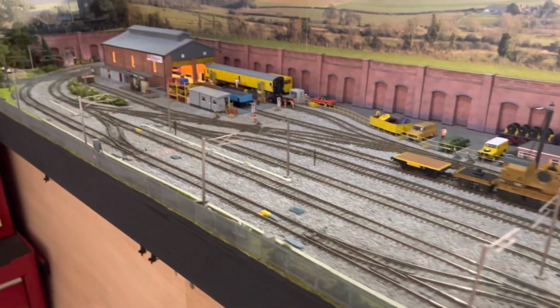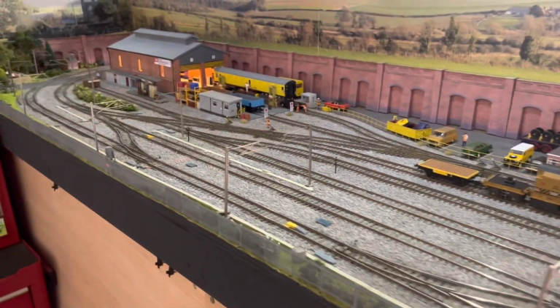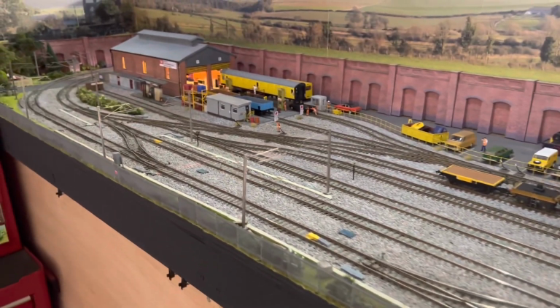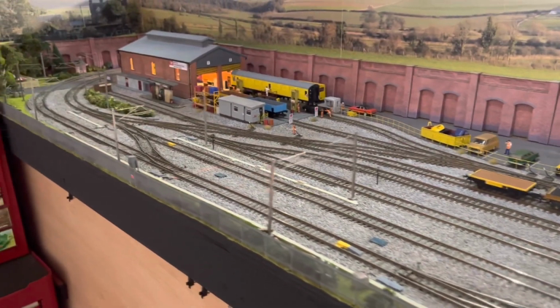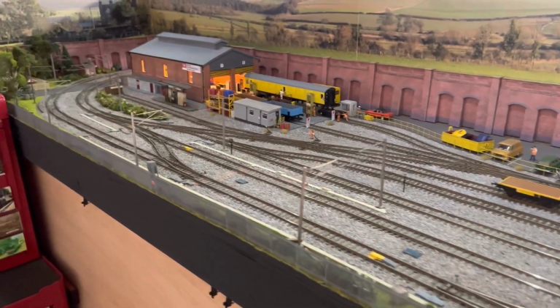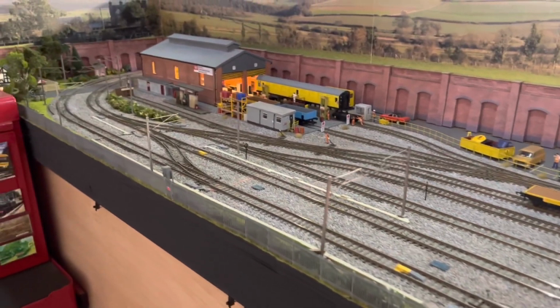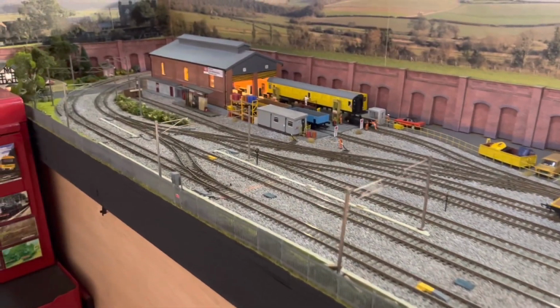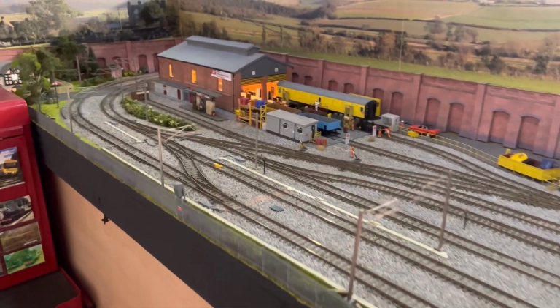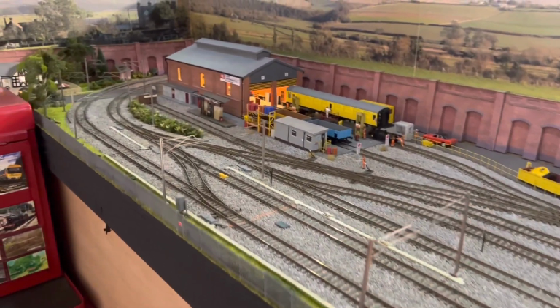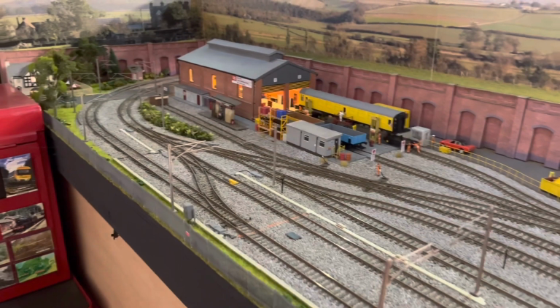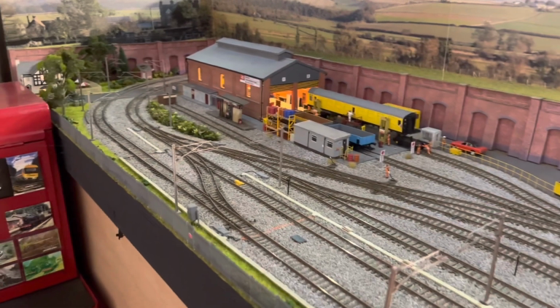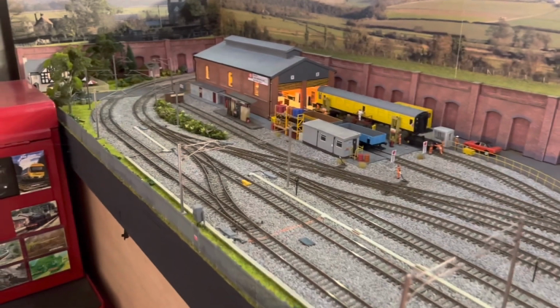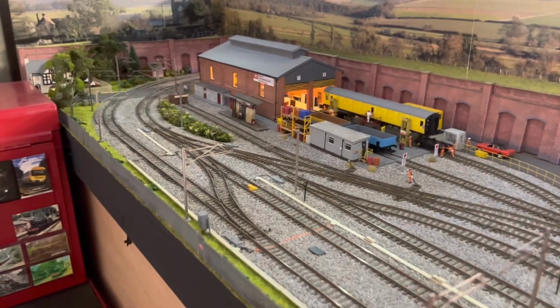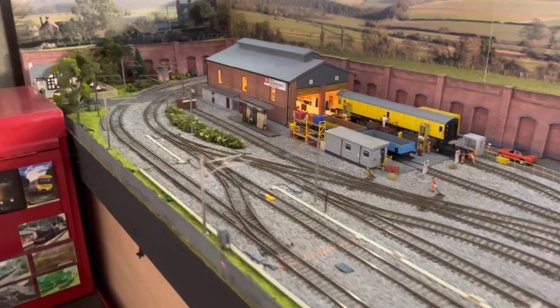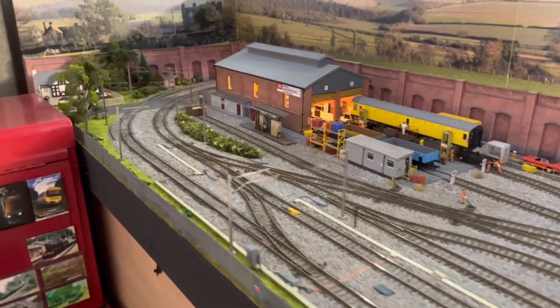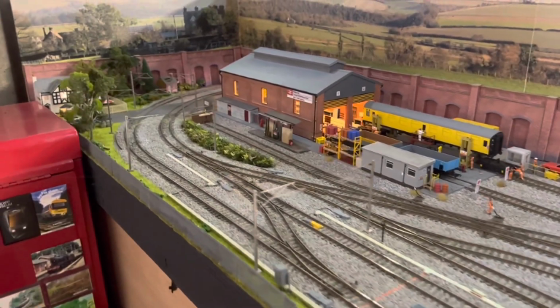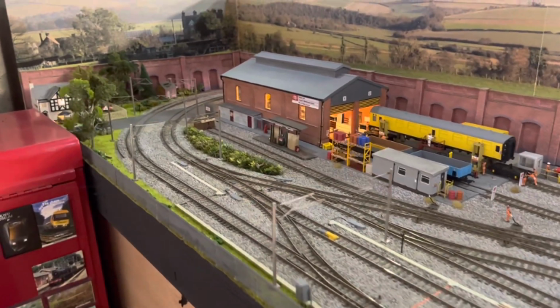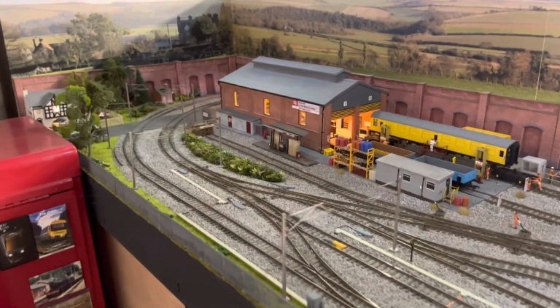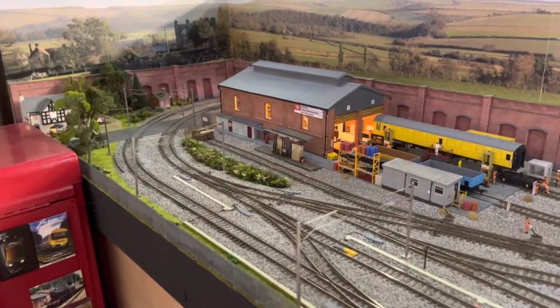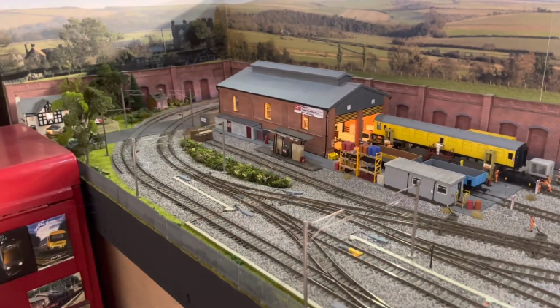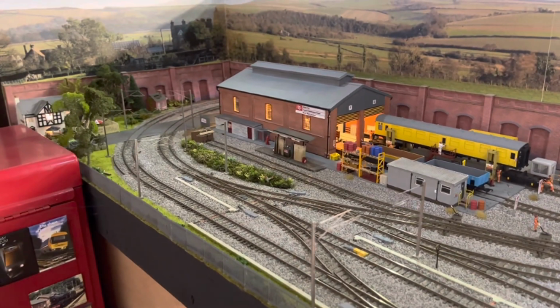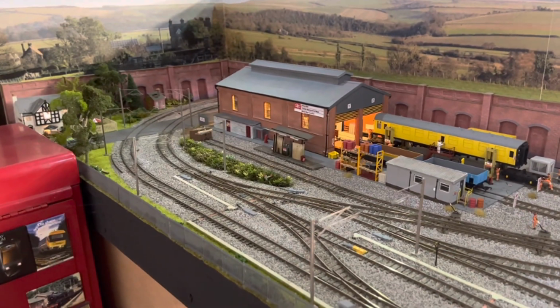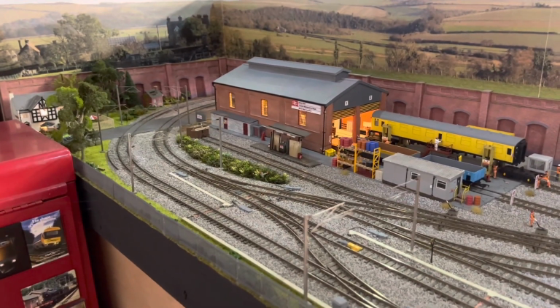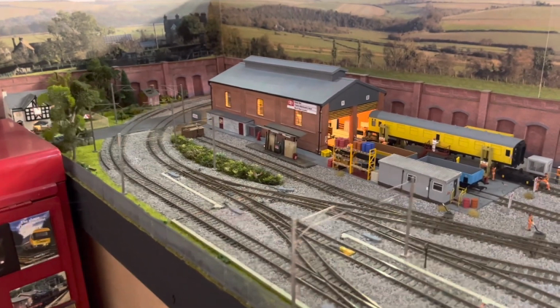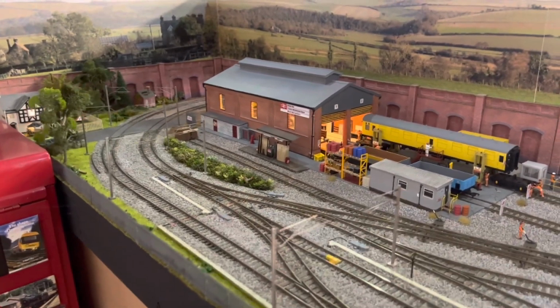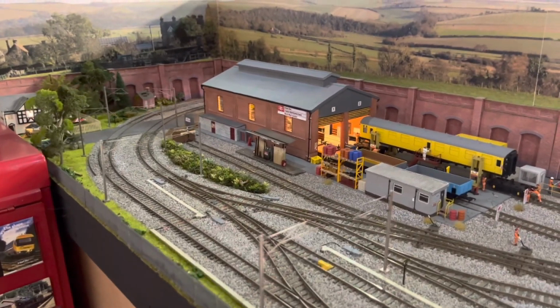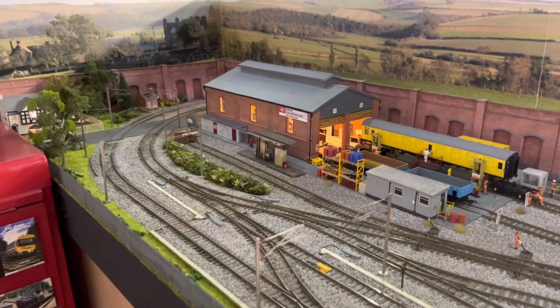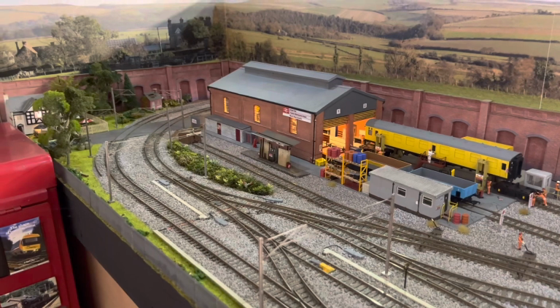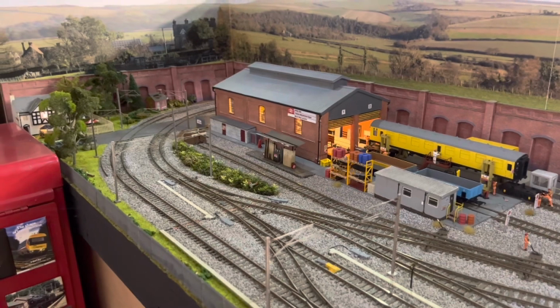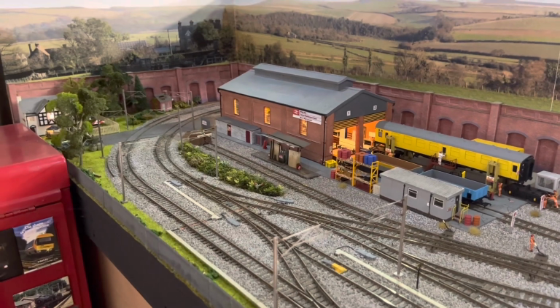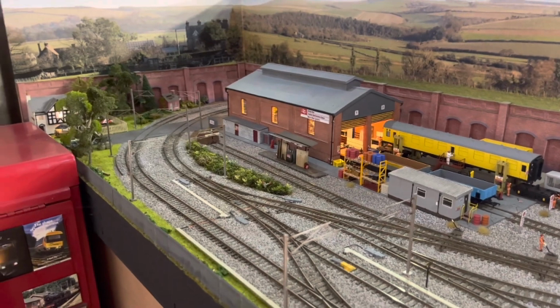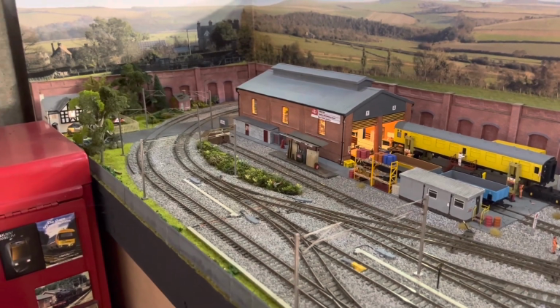I can't put chips in all my locos because I've got that many - it would cost me an absolute fortune. So that's why I still run DC as well as DCC.